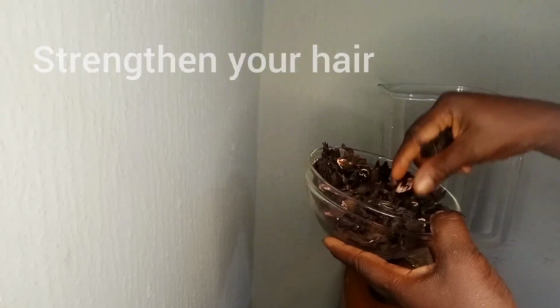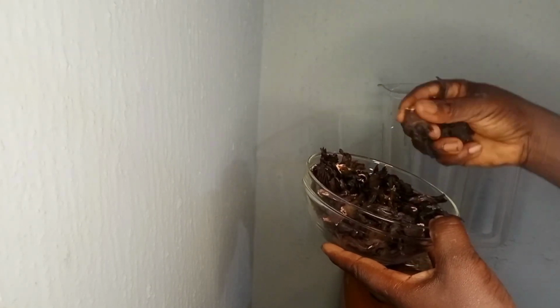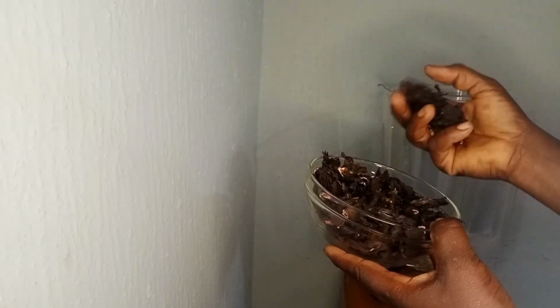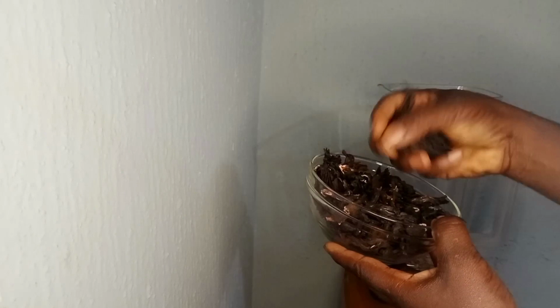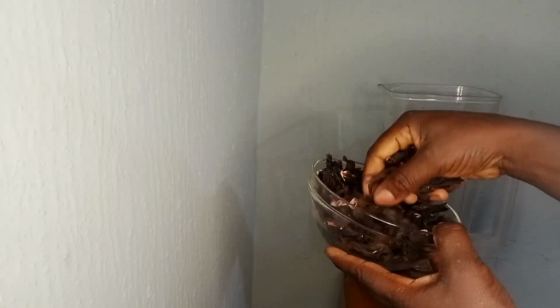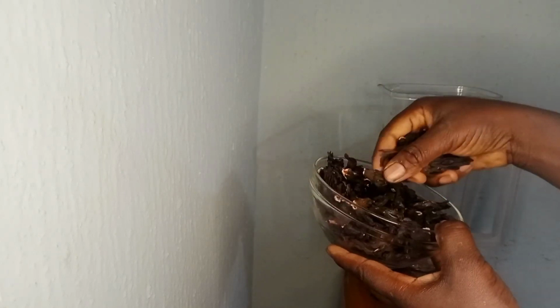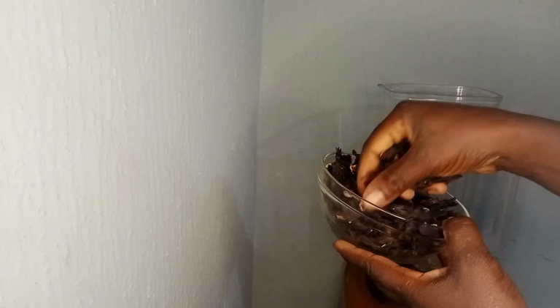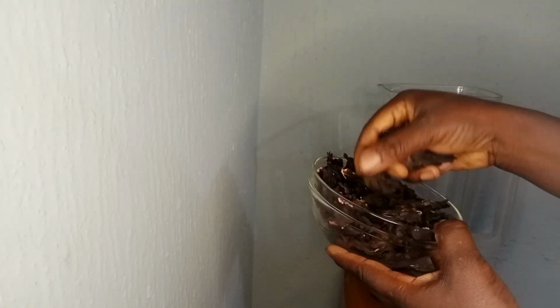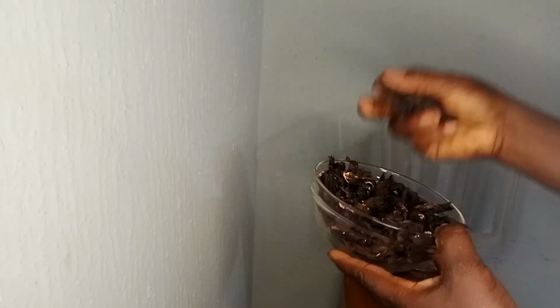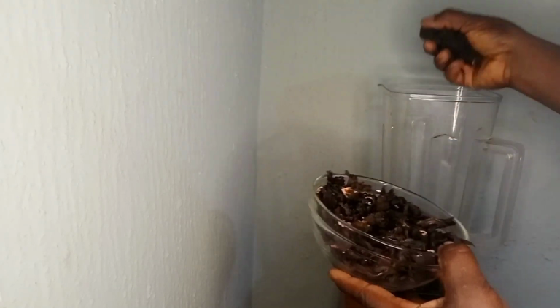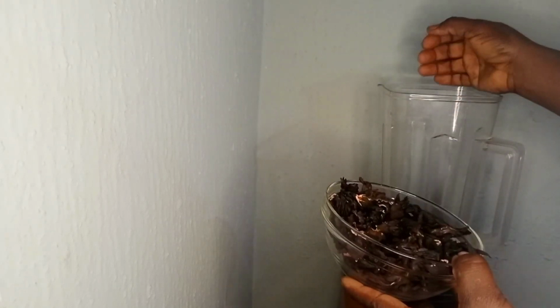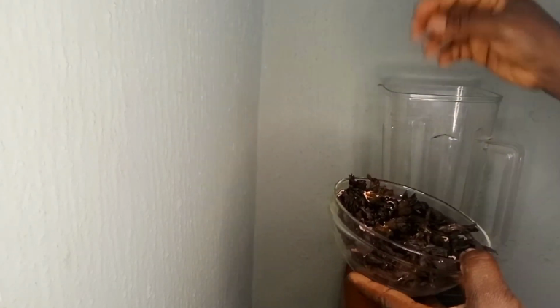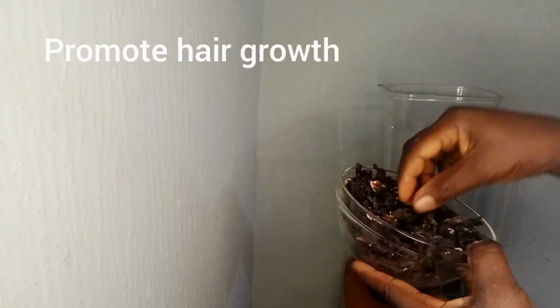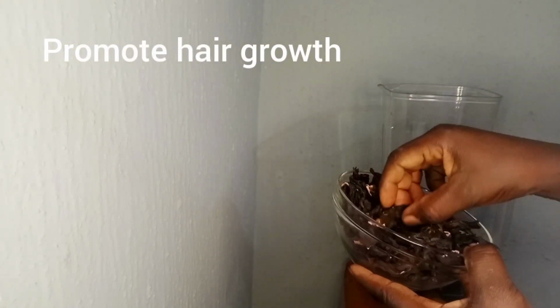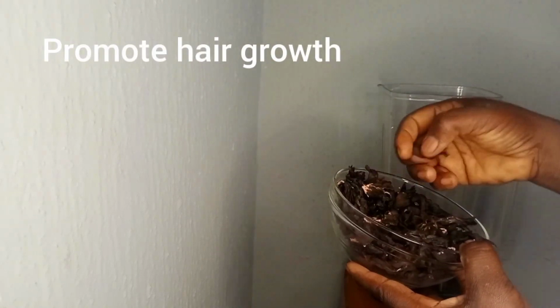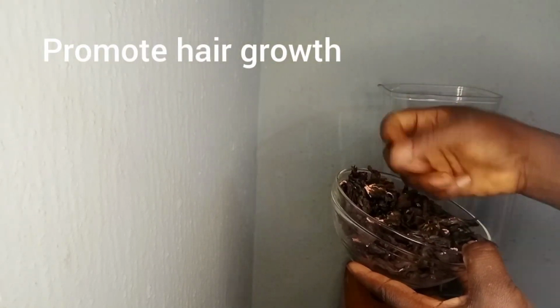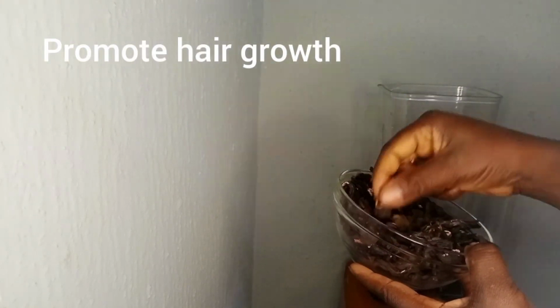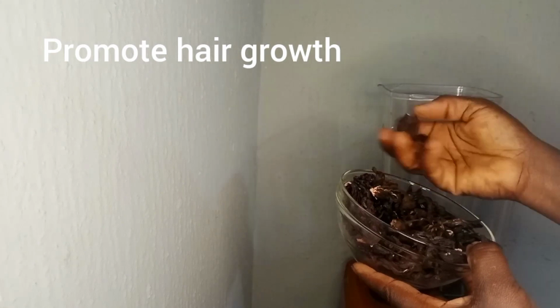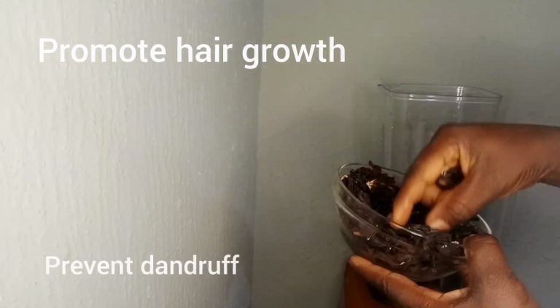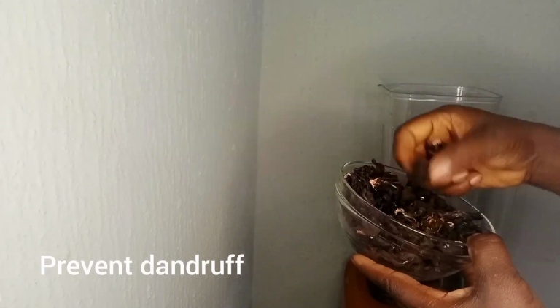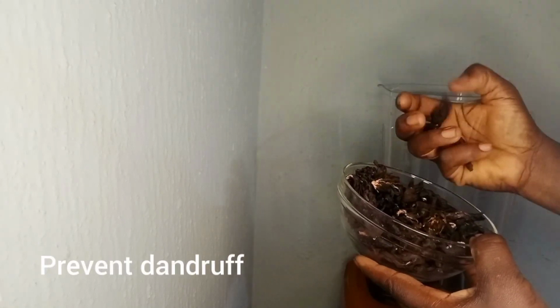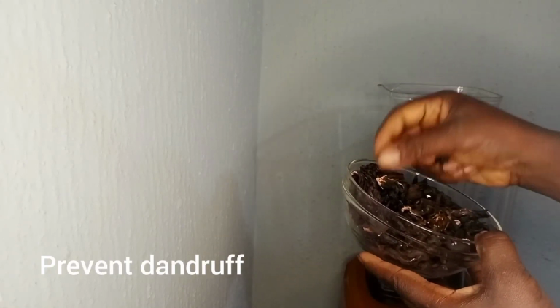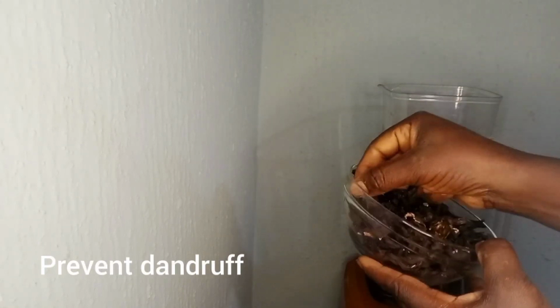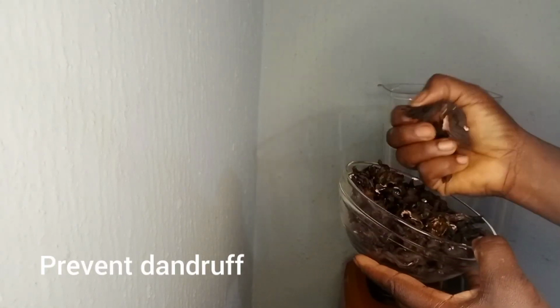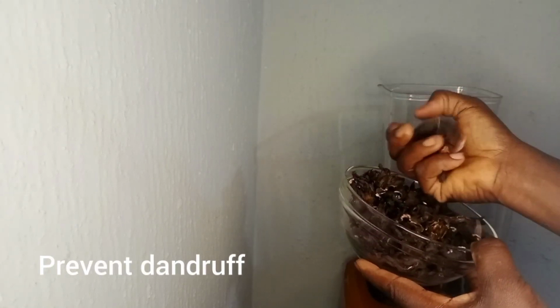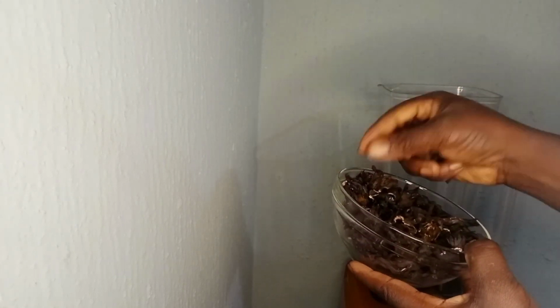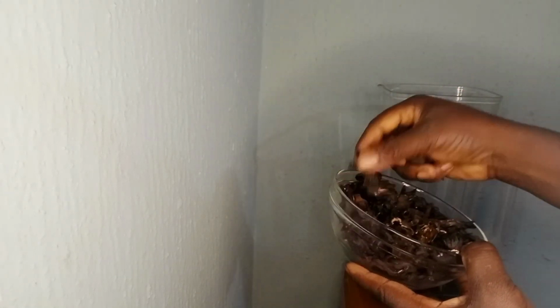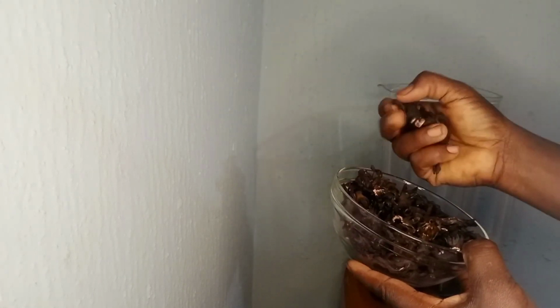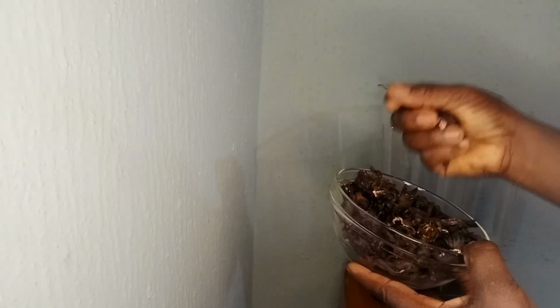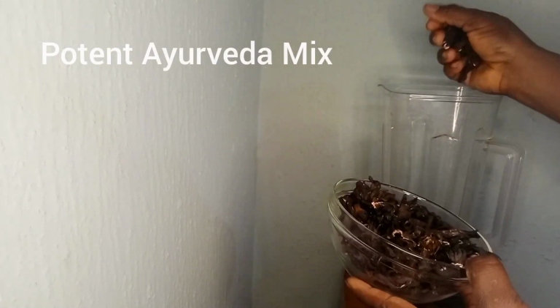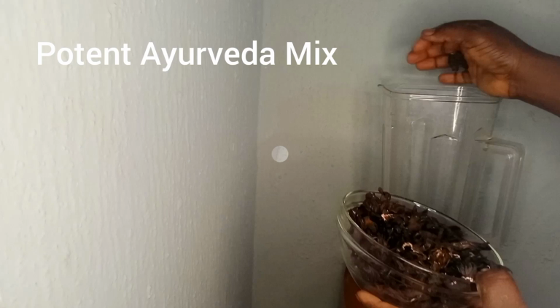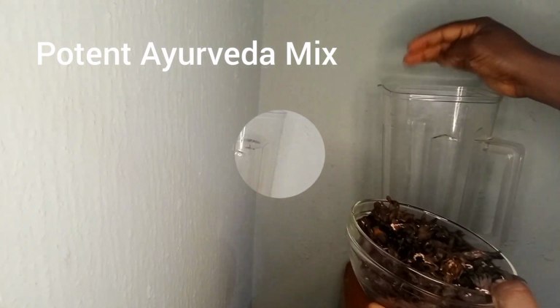Rosemary, on the other hand, is a powerhouse that promotes hair growth, prevents dandruff and strengthens your hair. Combining these two creates a potent mix for healthy hair.